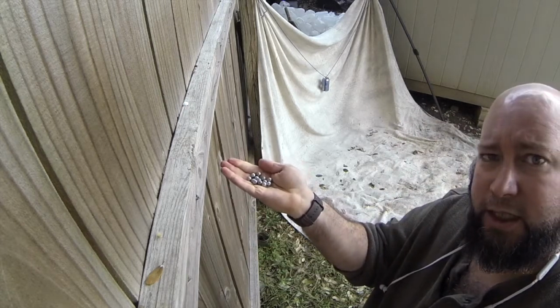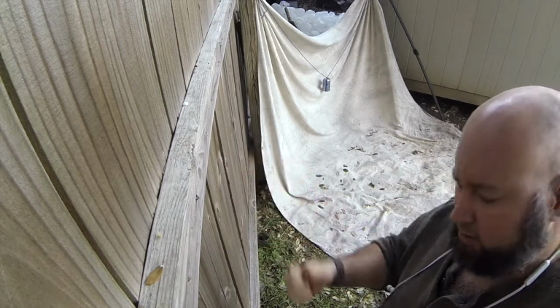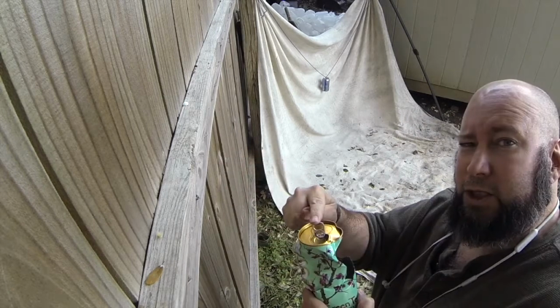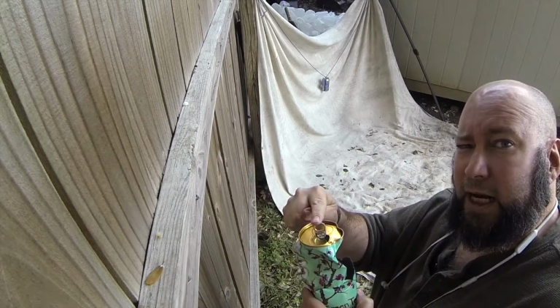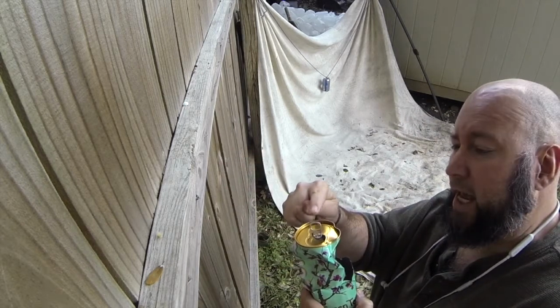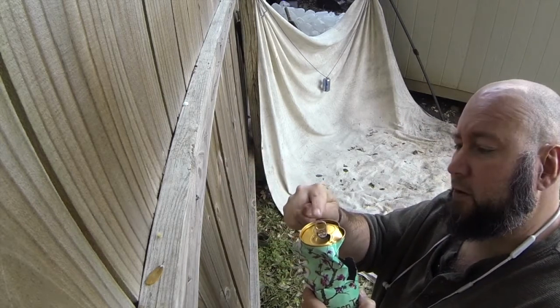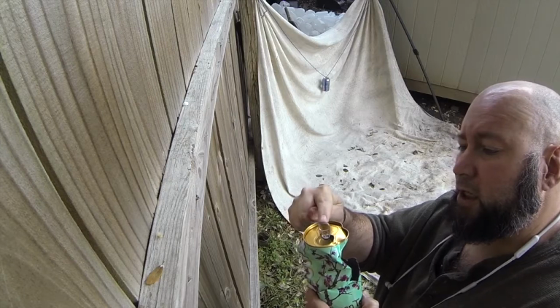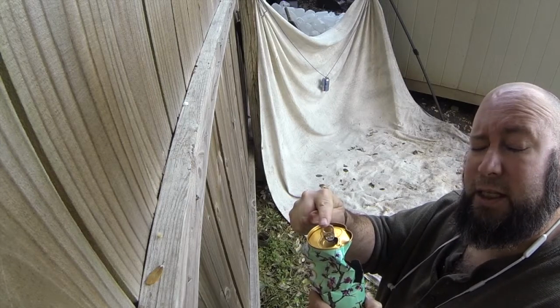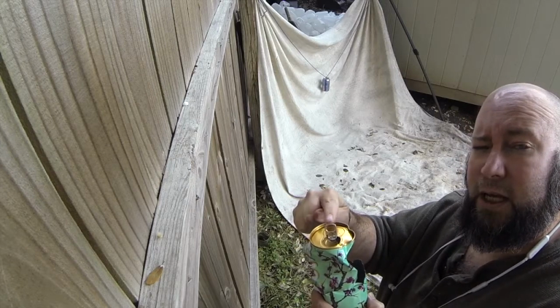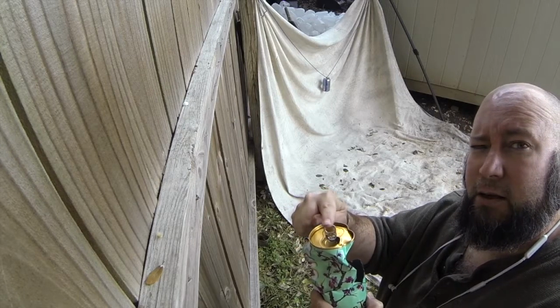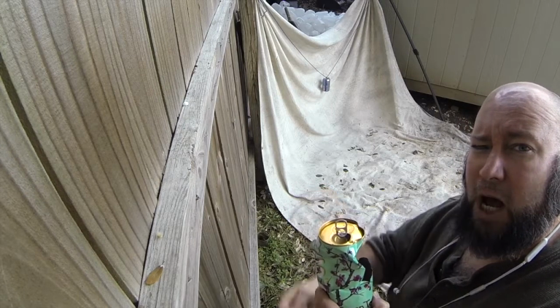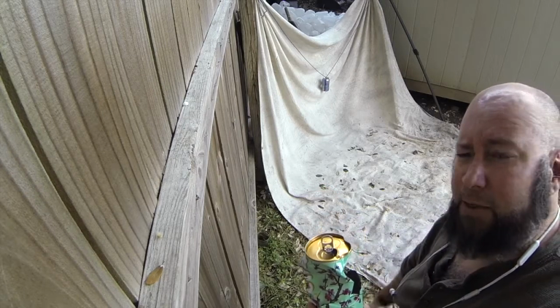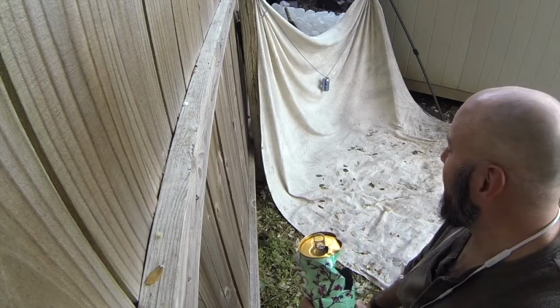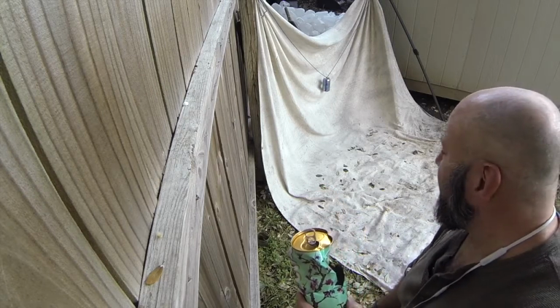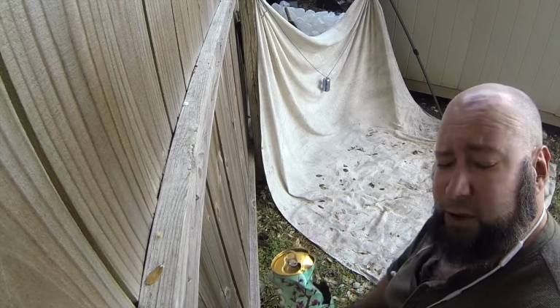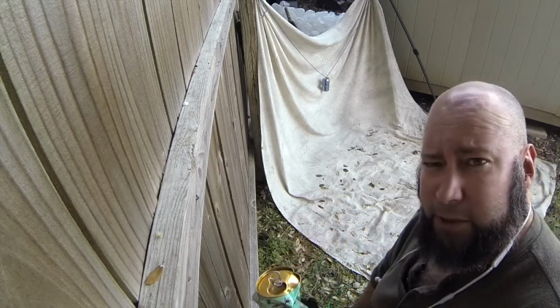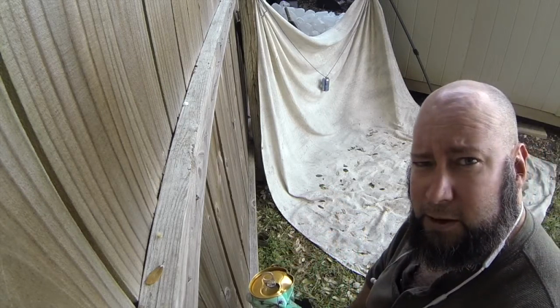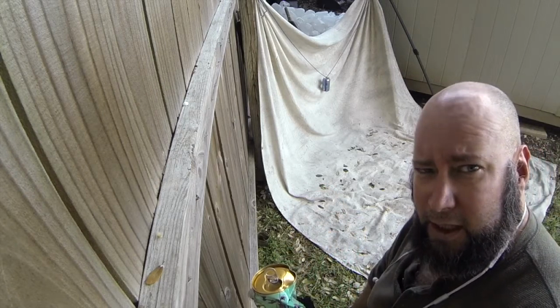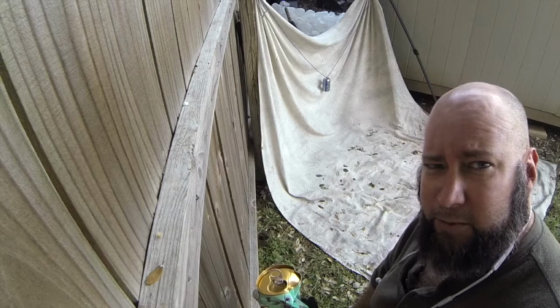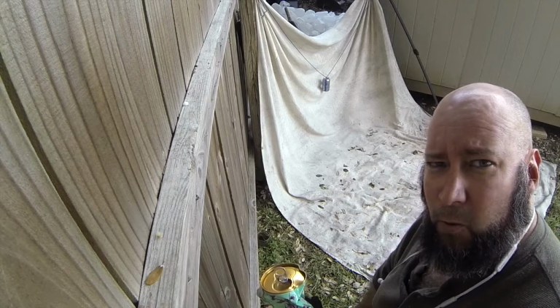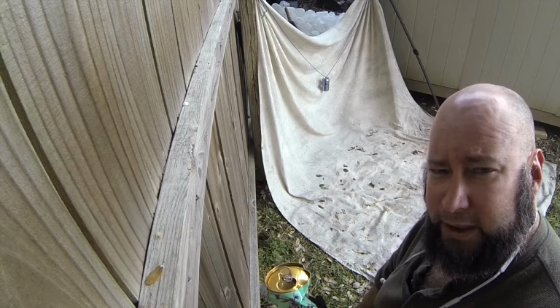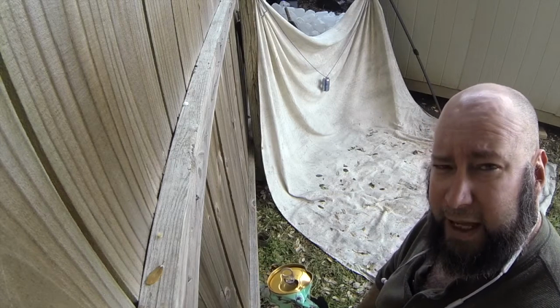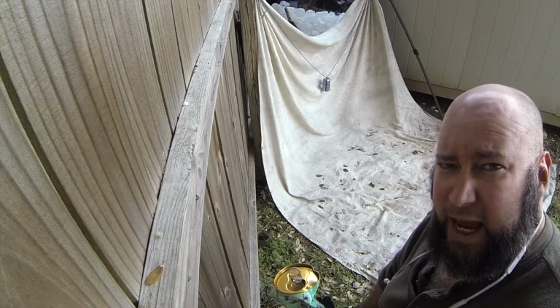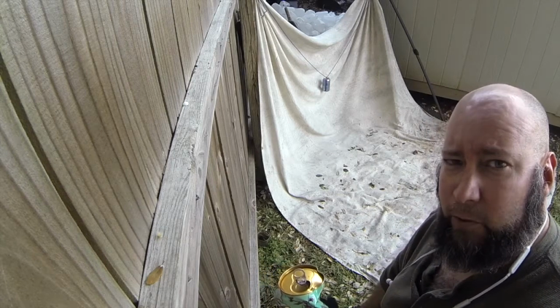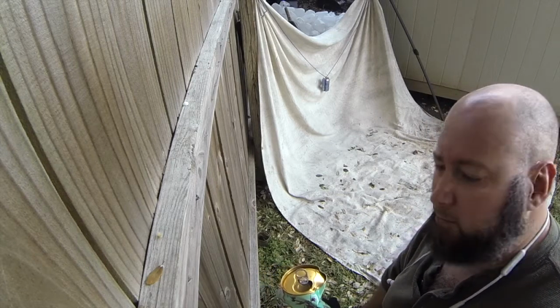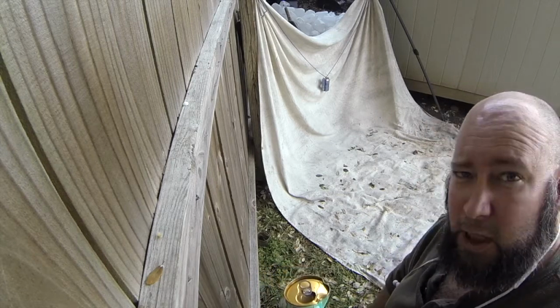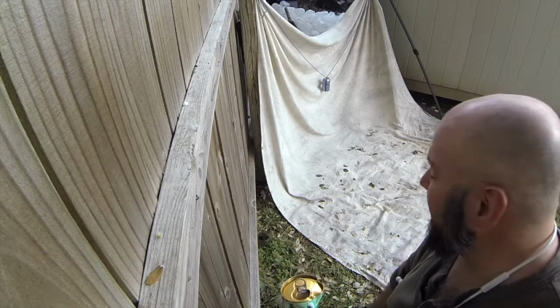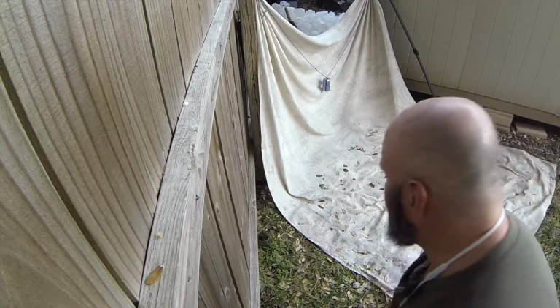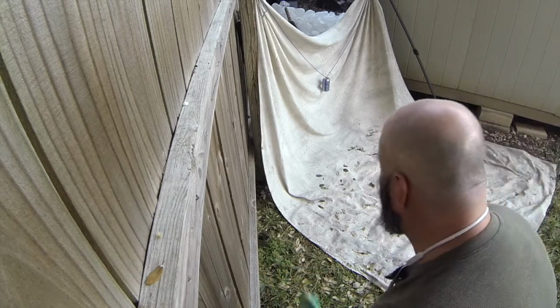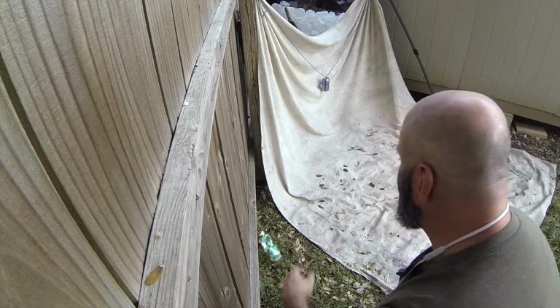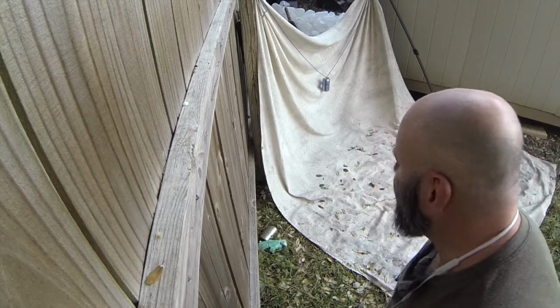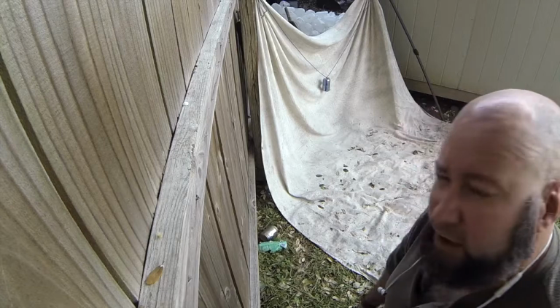I've got the can set up. I'm going to be shooting steel. Each can that I cut in half, I'm going to save the pop top, string it up — it's going to be my warning to cans everywhere. Alright, let's get this thing going.